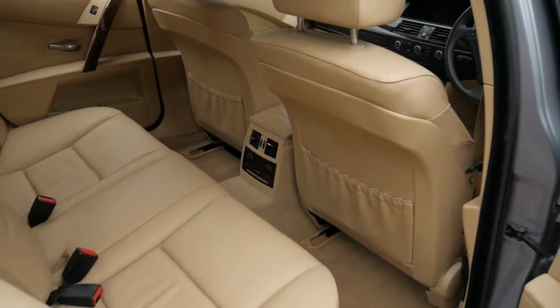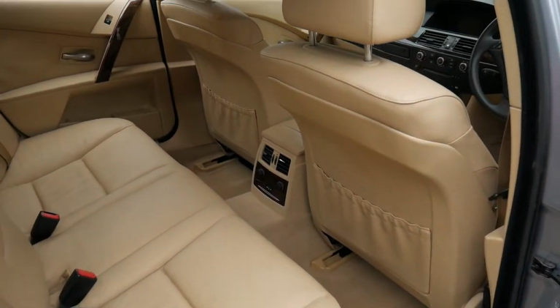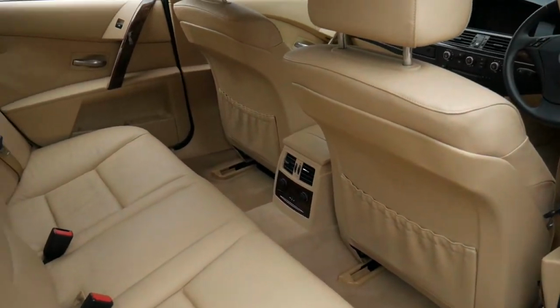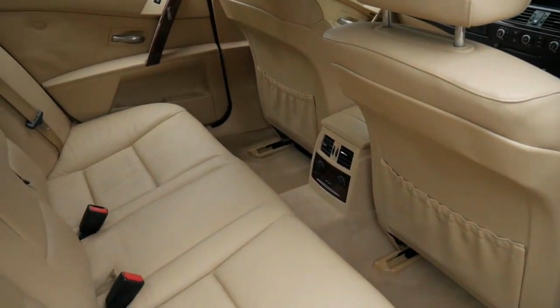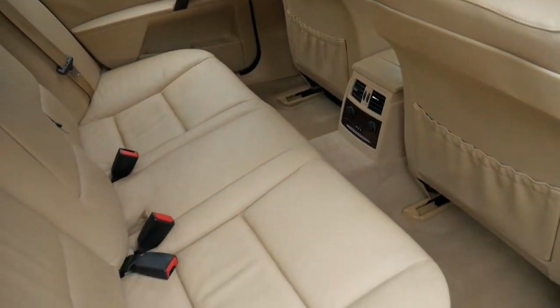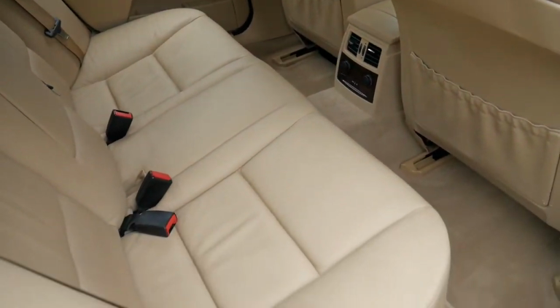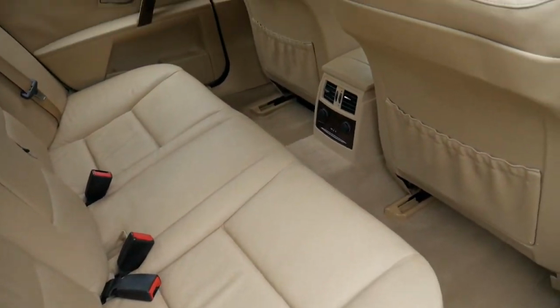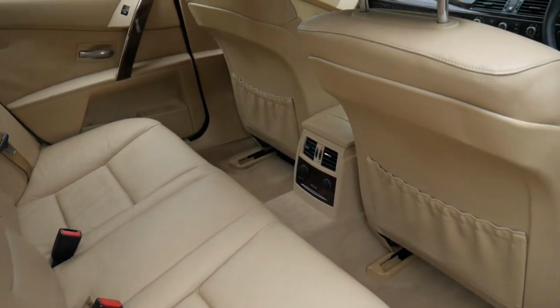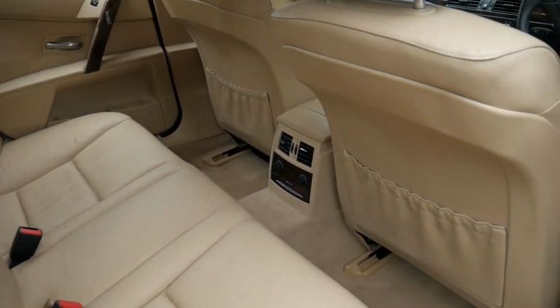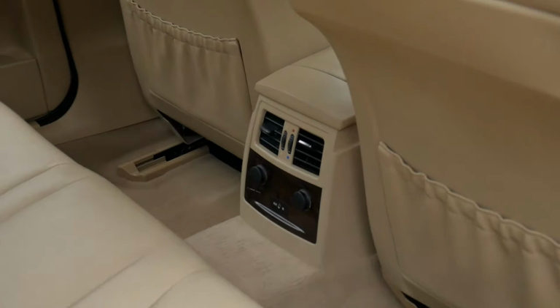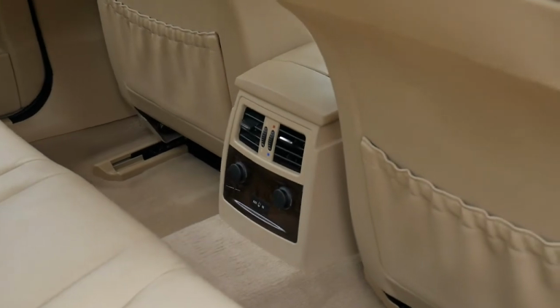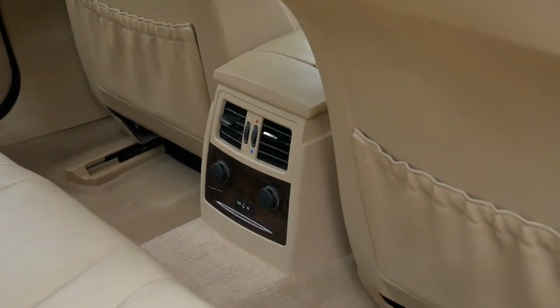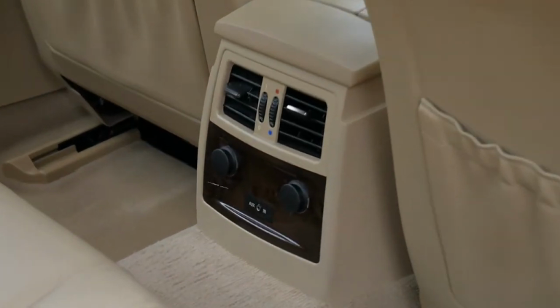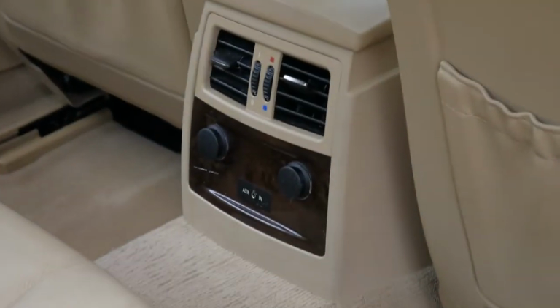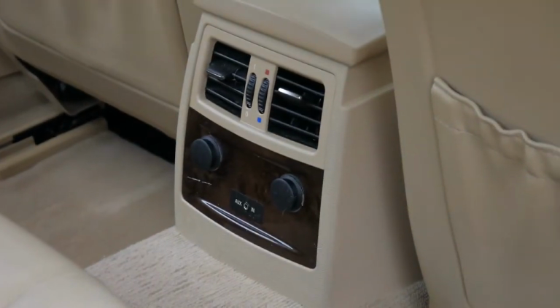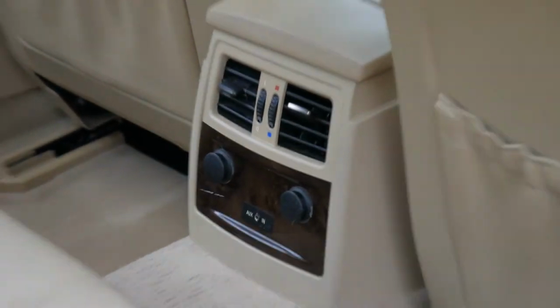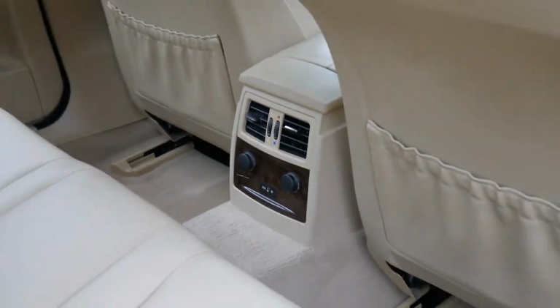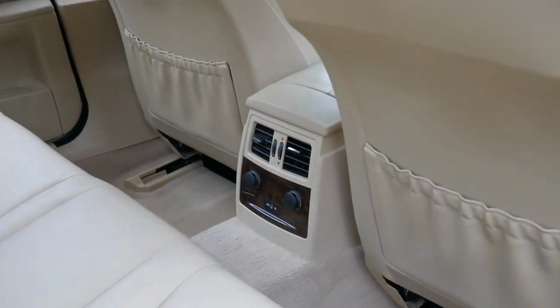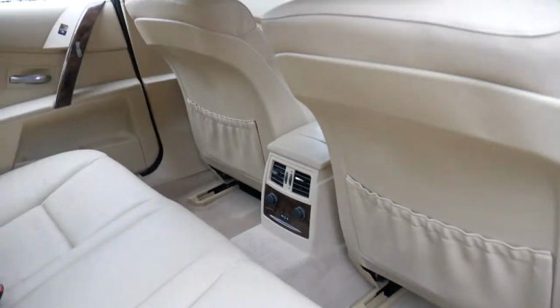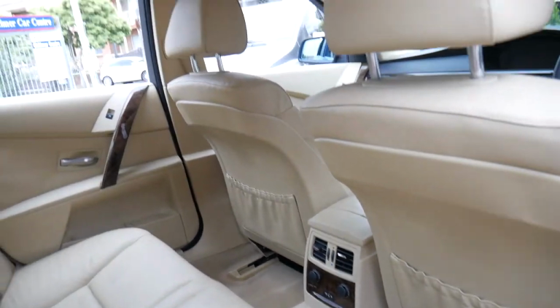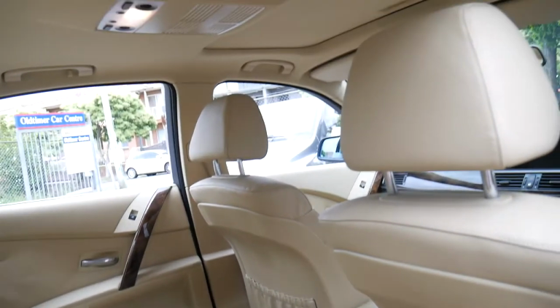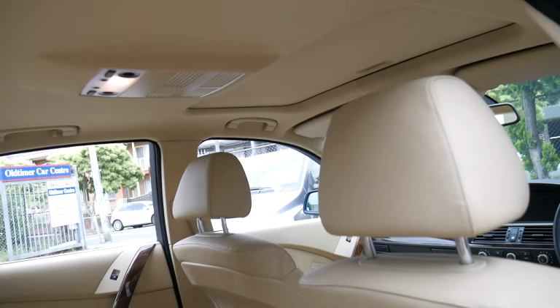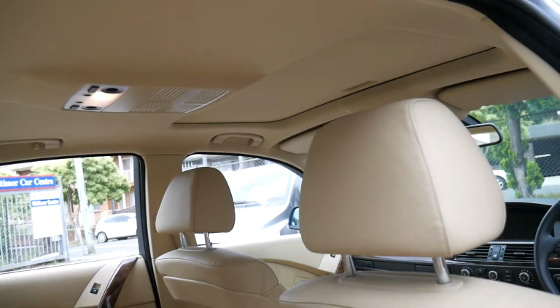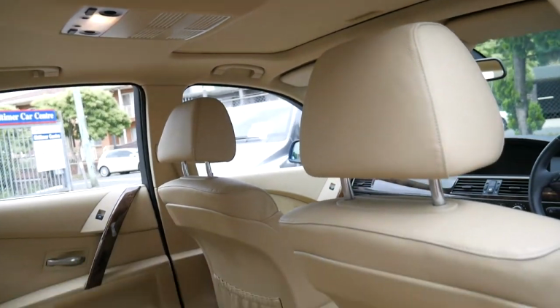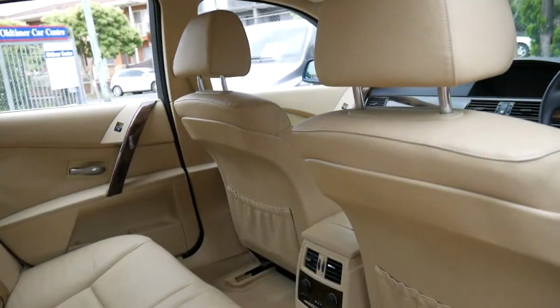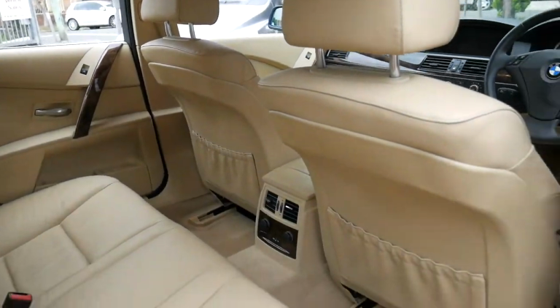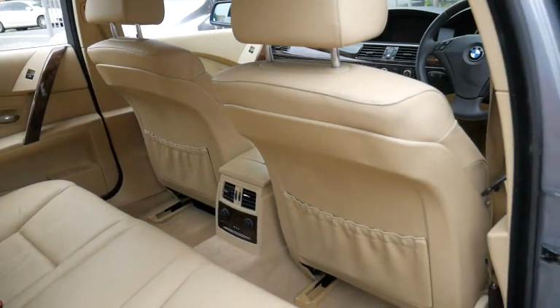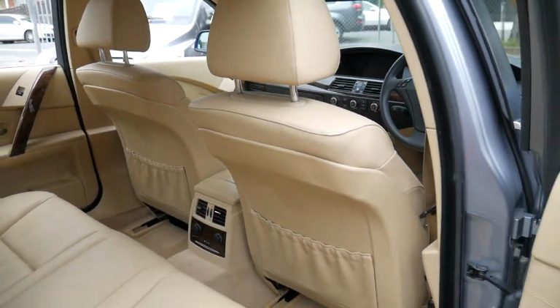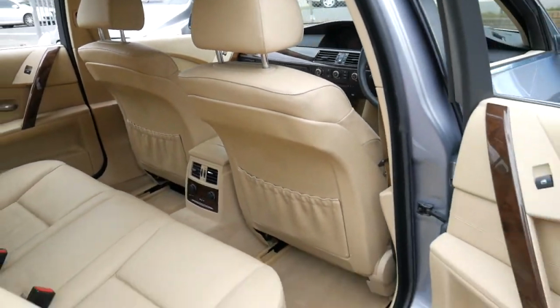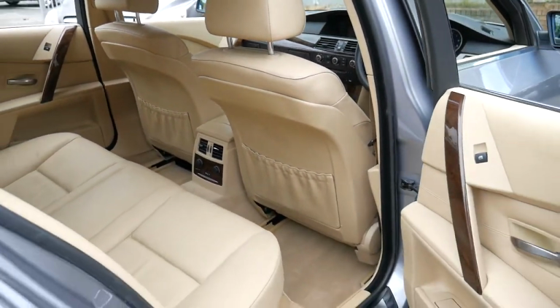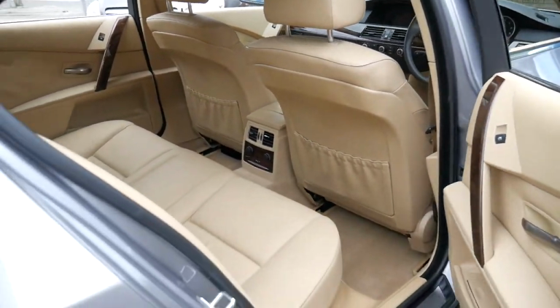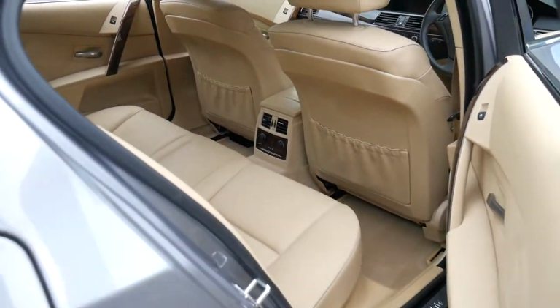The back seat is absolutely beautiful — doesn't look like it's been sat in. It's got a sunroof, and again the roof lining is perfect. The timber work is excellent. It's a car that's been garaged.